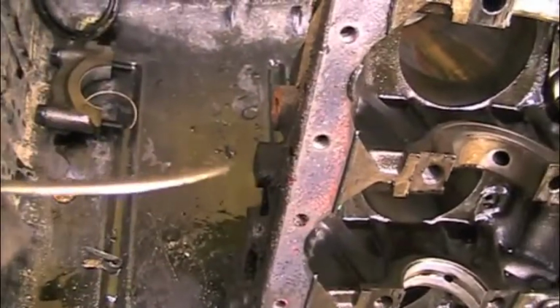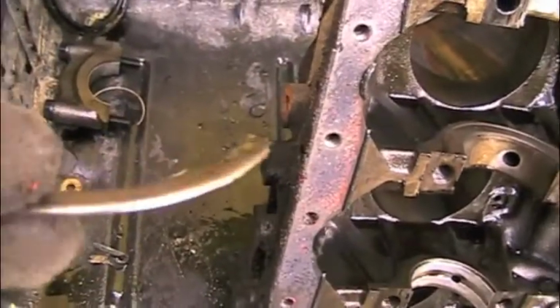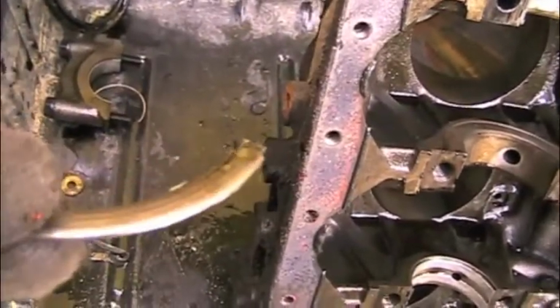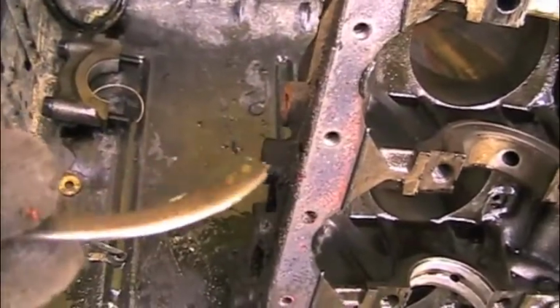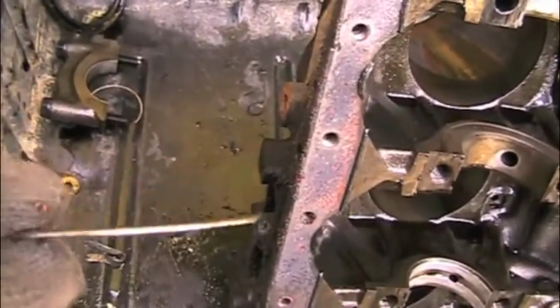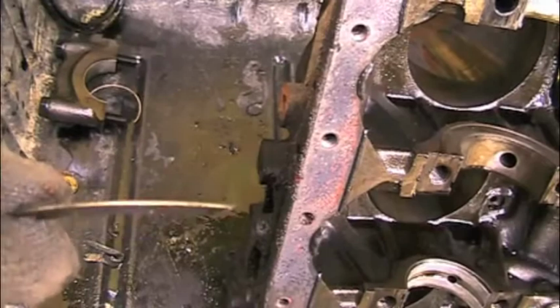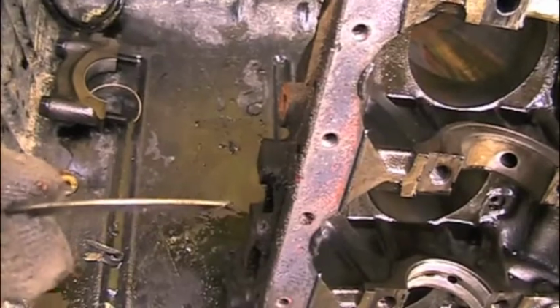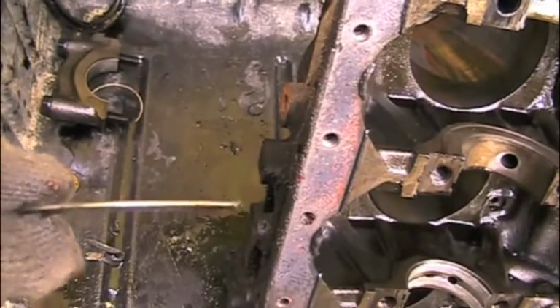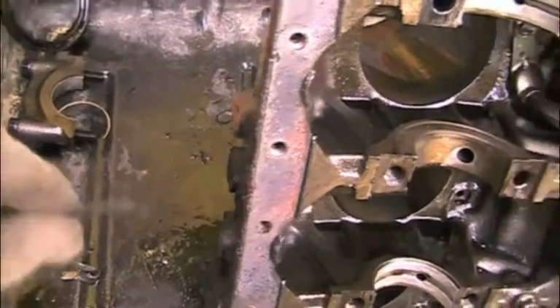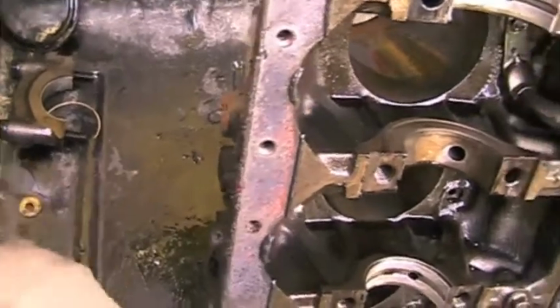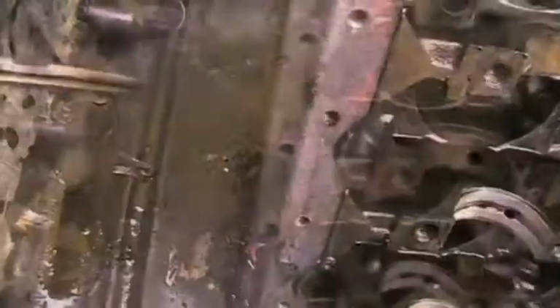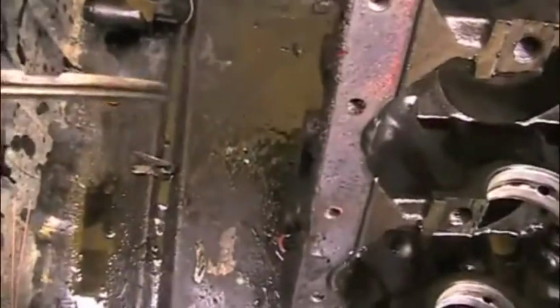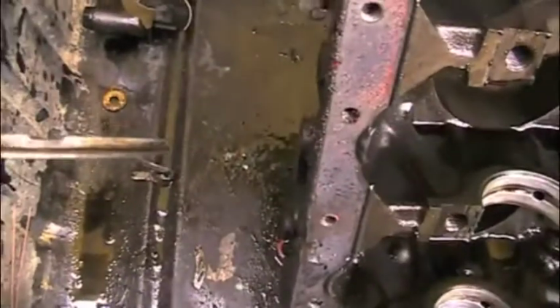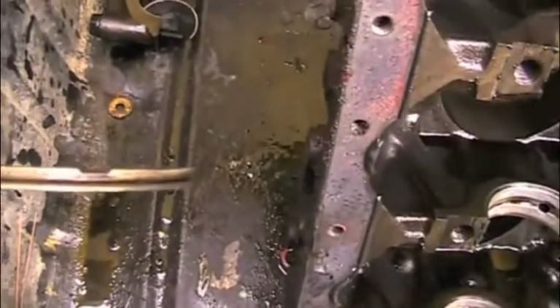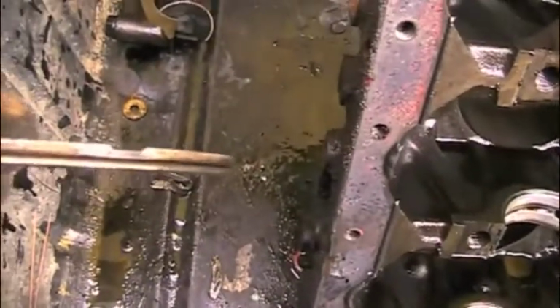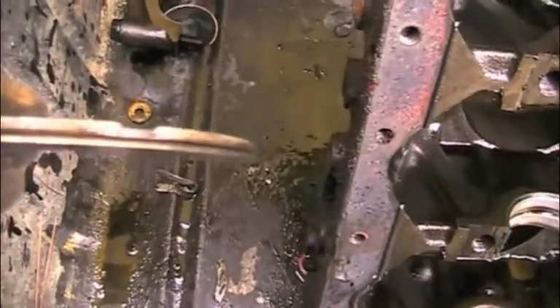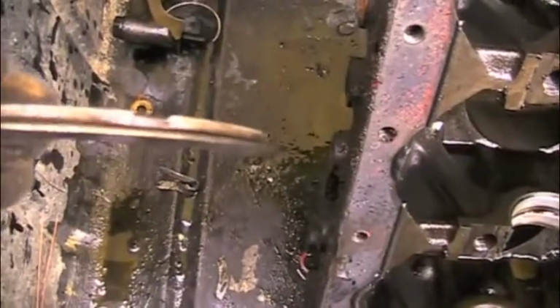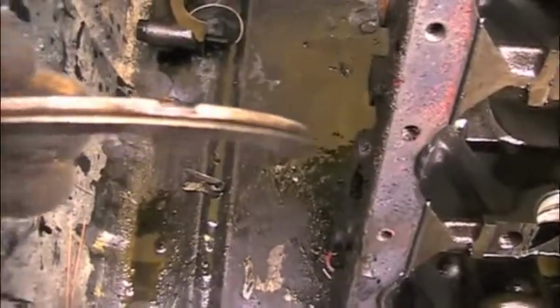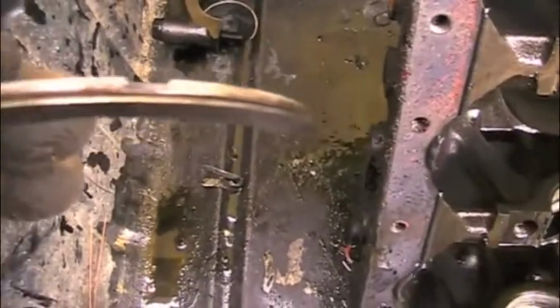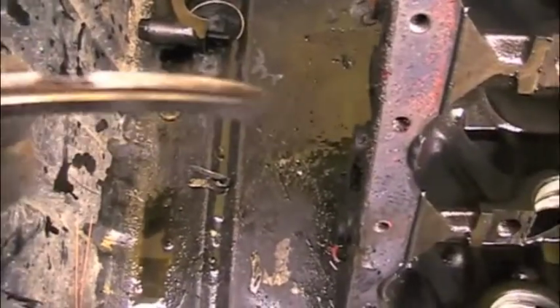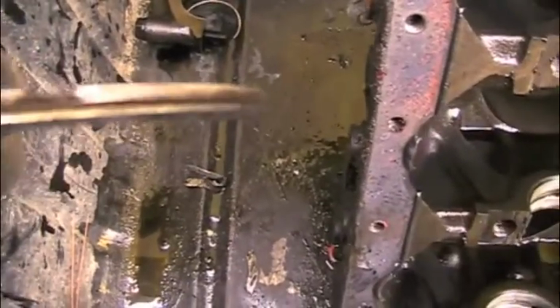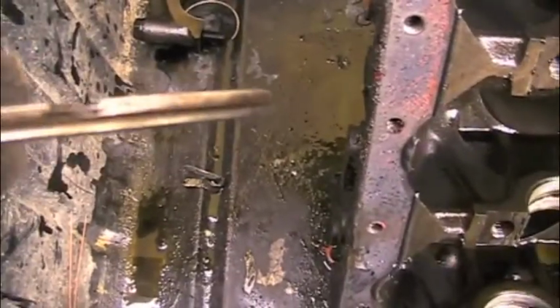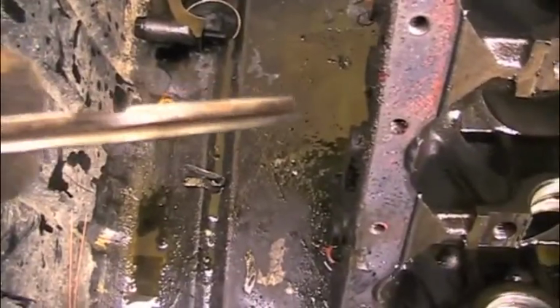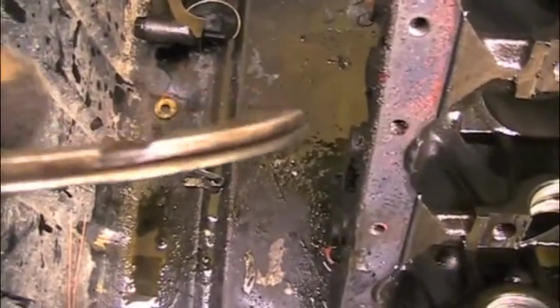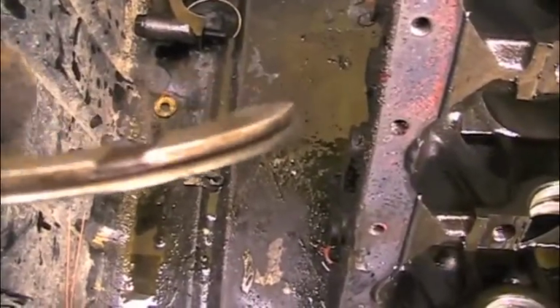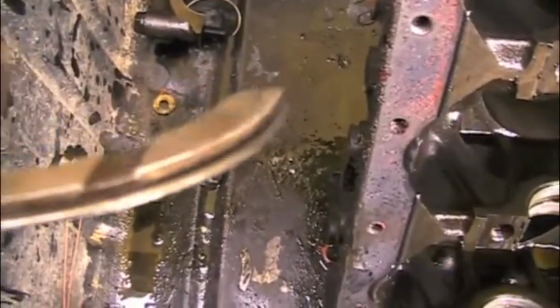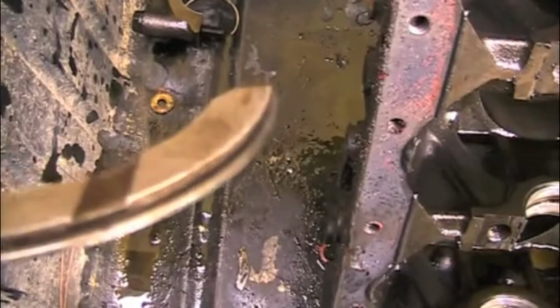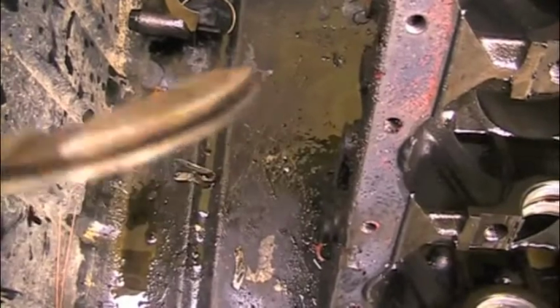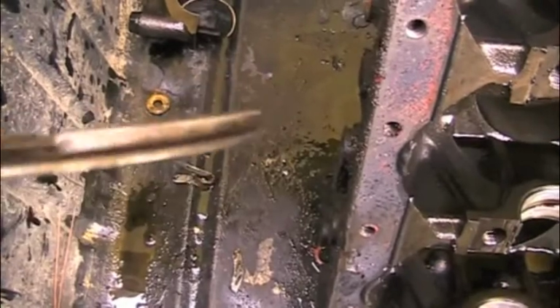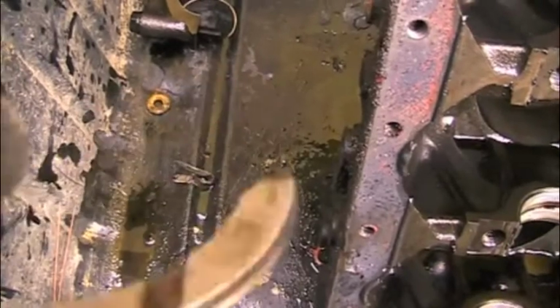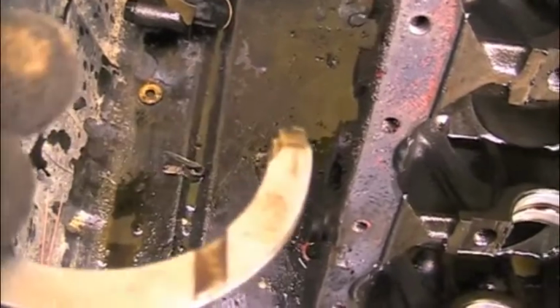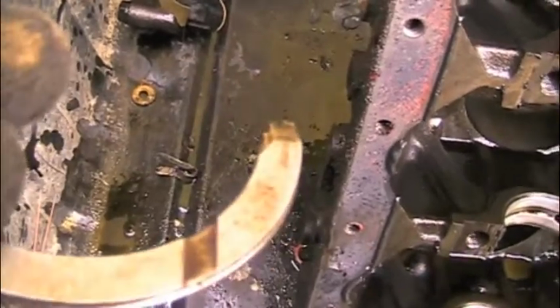Here's a thrust washer — it's almost completely worn out. You can see how thin that is. See the difference there compared to a full thickness thrust washer.